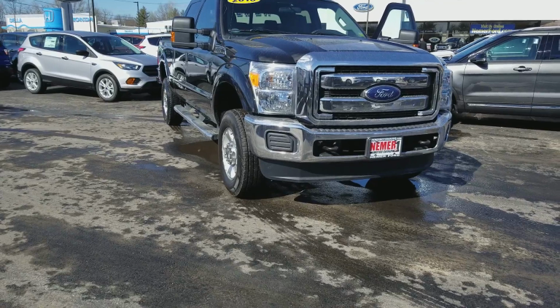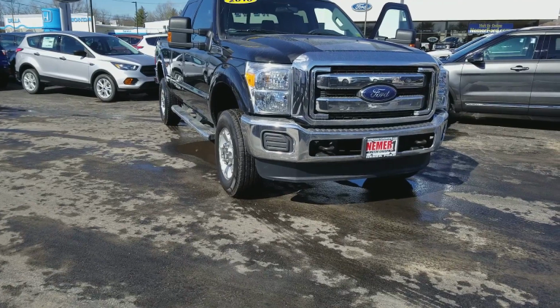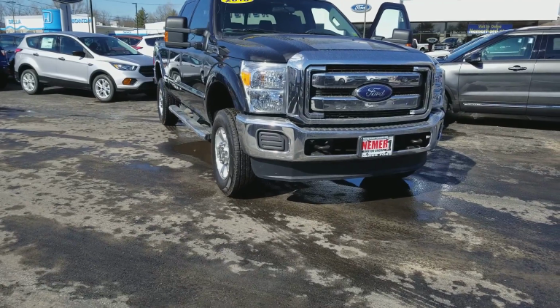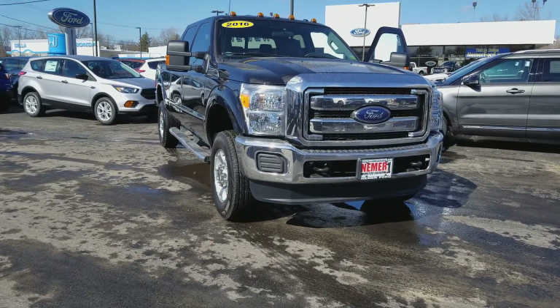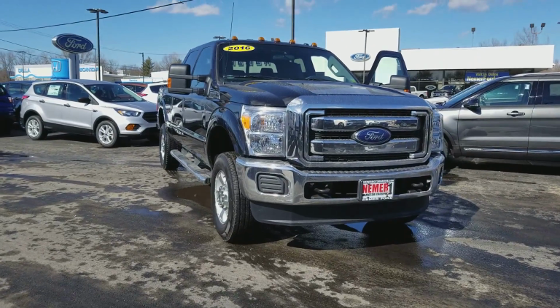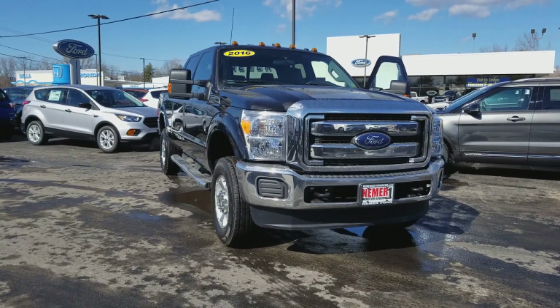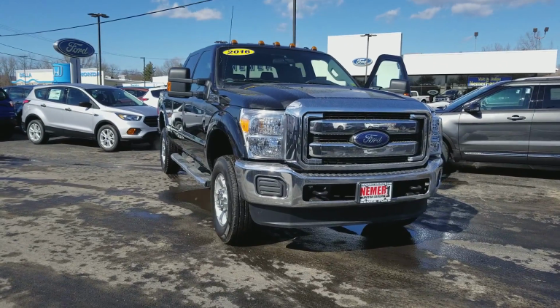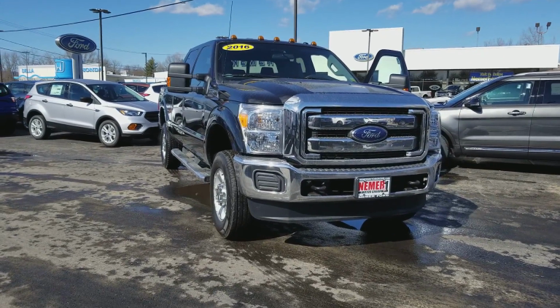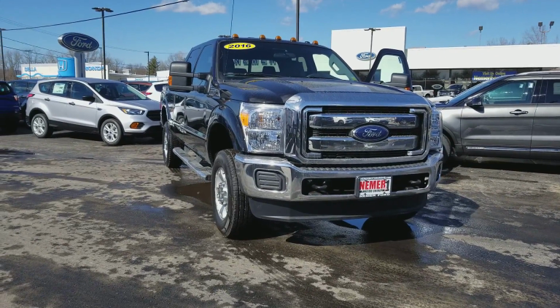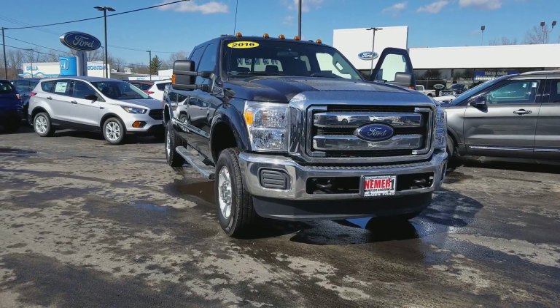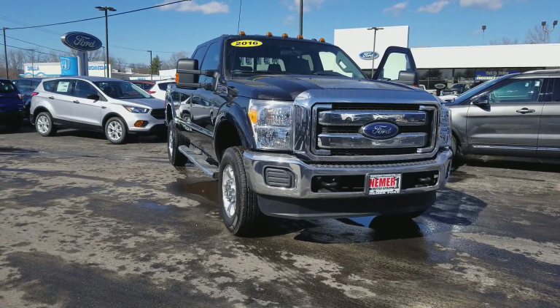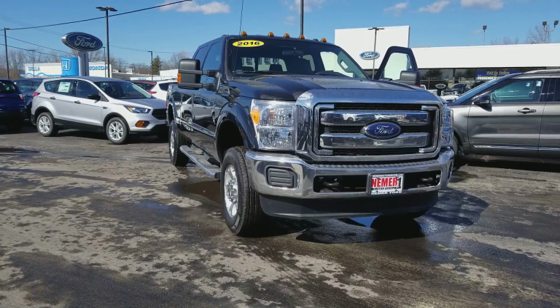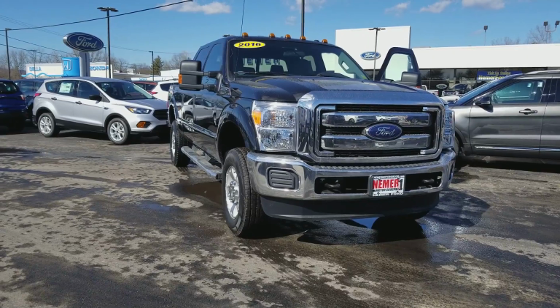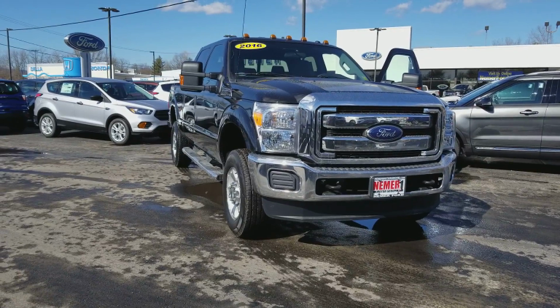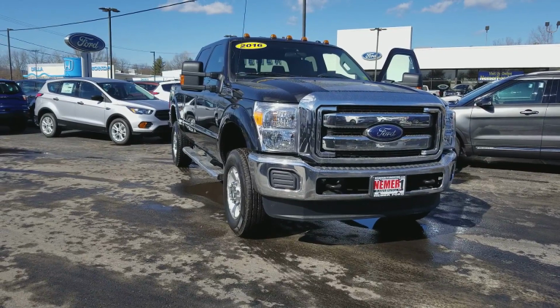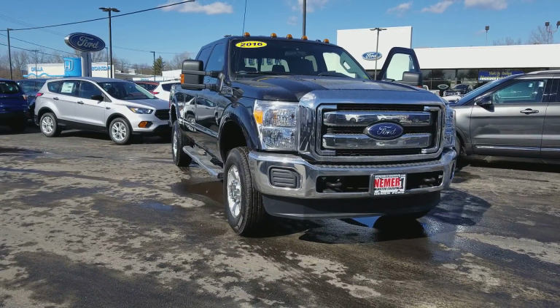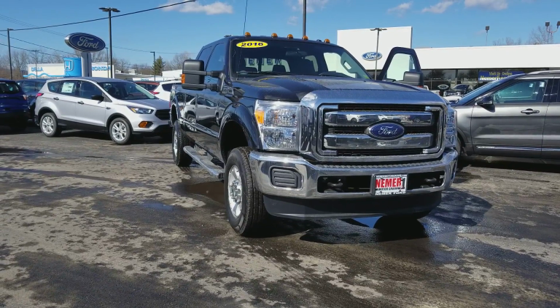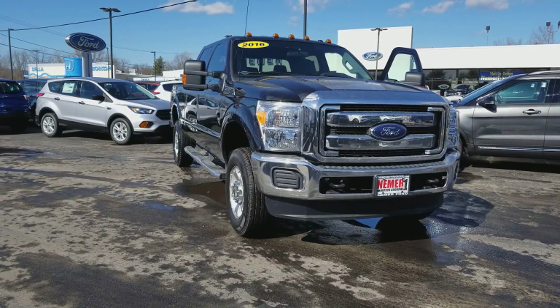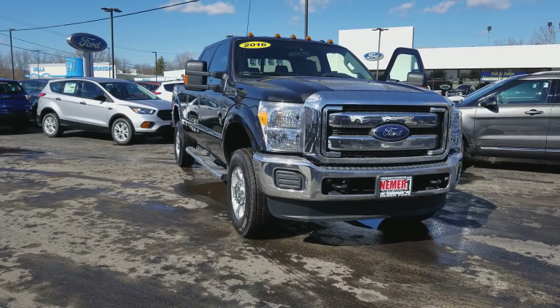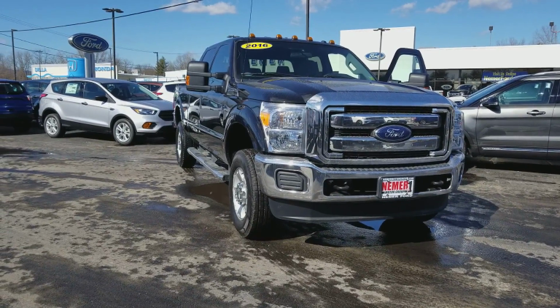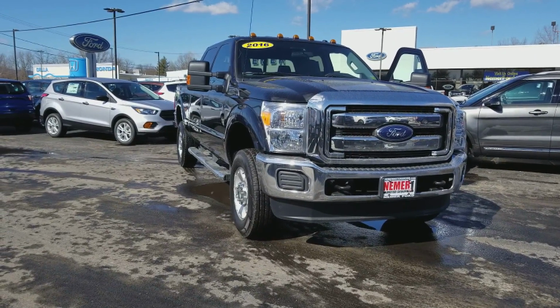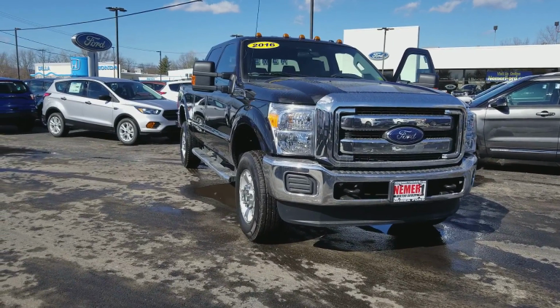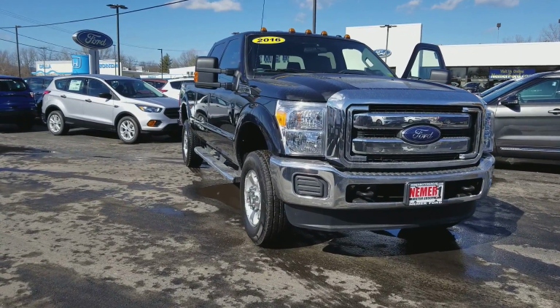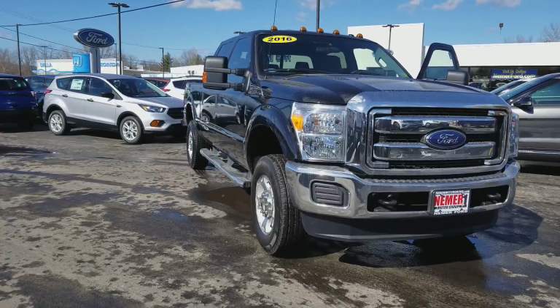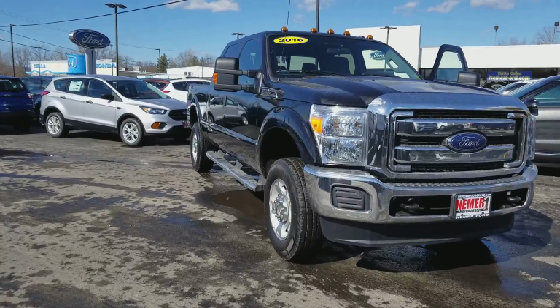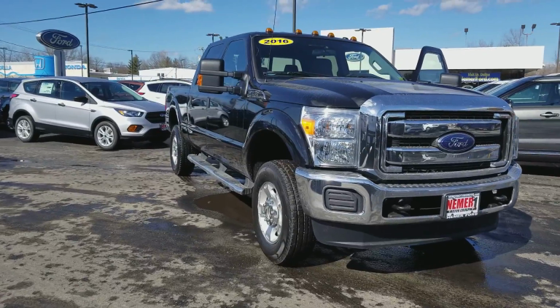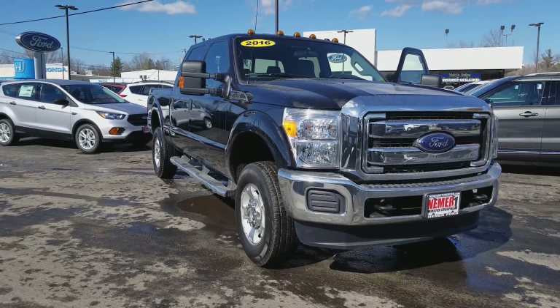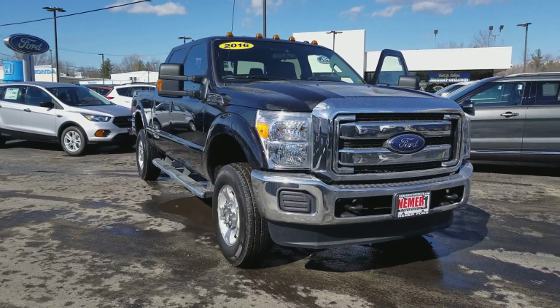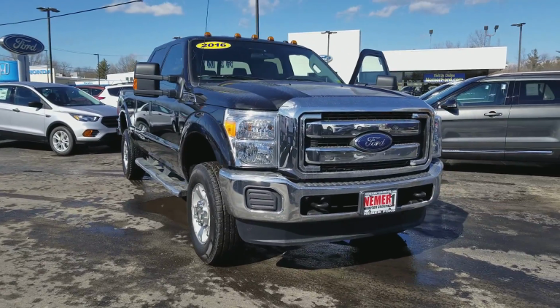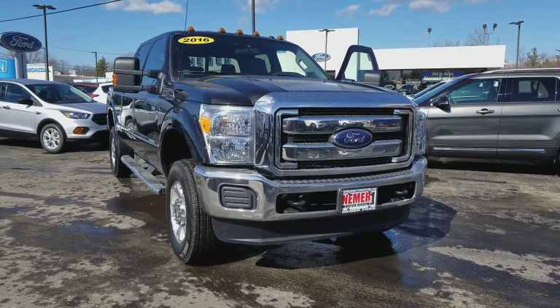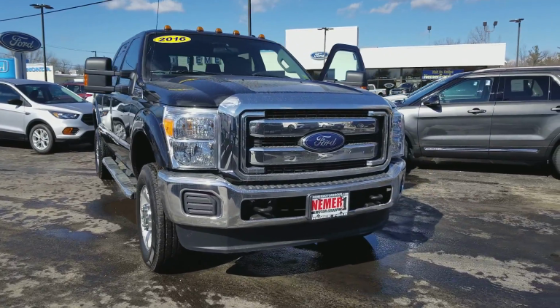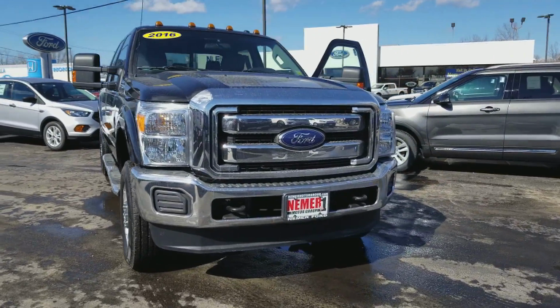Hey folks, Sean Lambruno here at Nehmer Ford, 323 Quaker Road, Queensbury, New York. What we're showing you today is a 2016 Ford F250 XLT in tuxedo black.